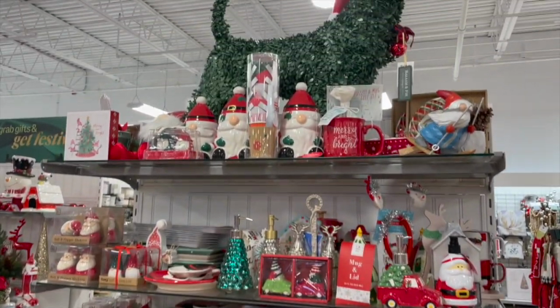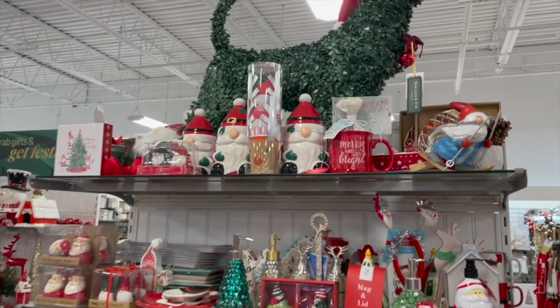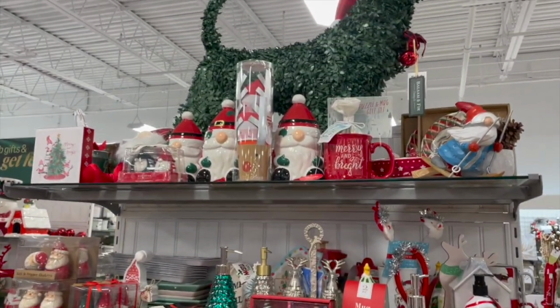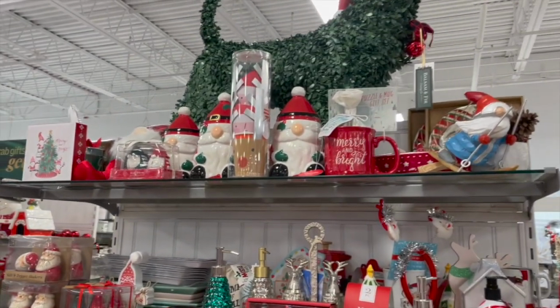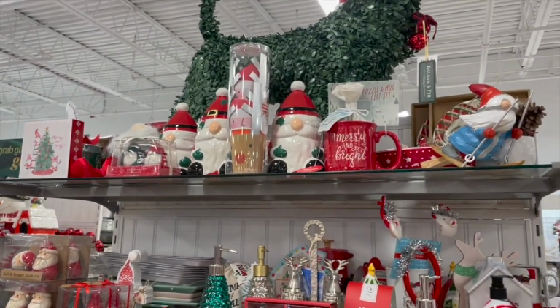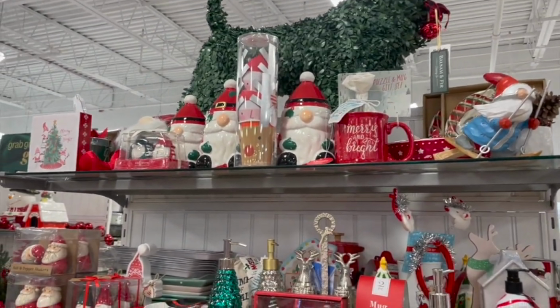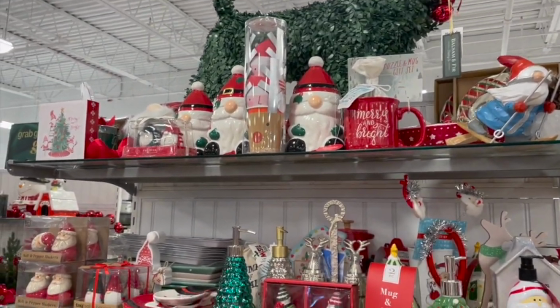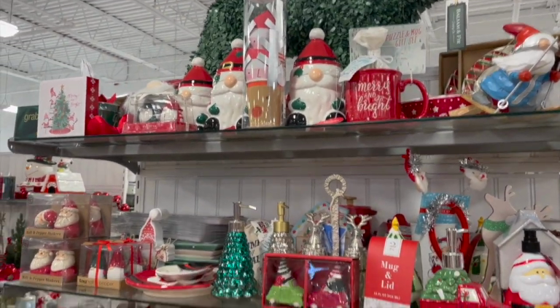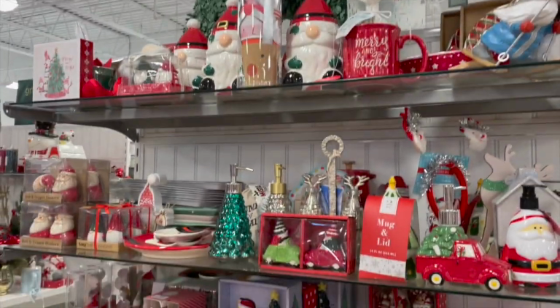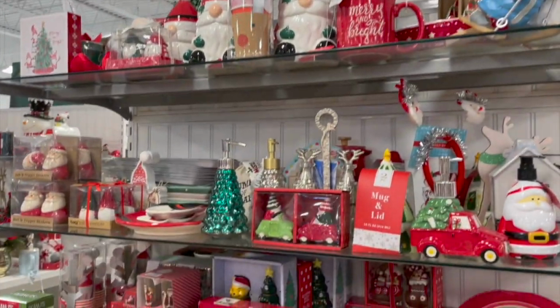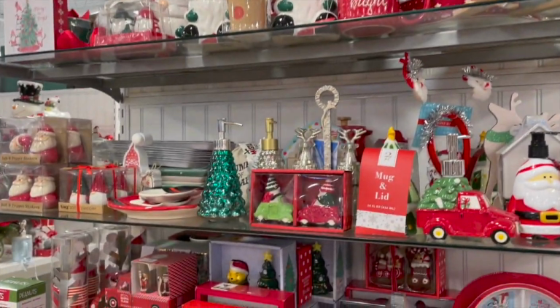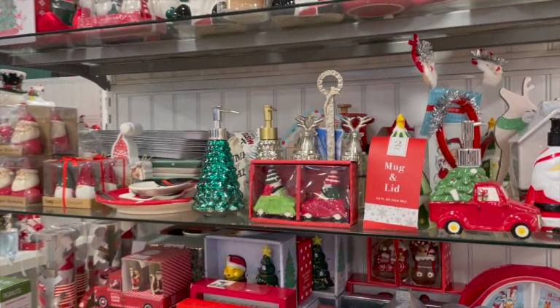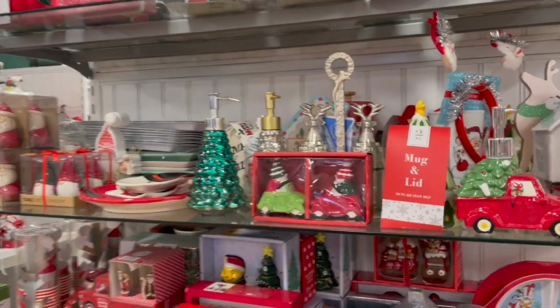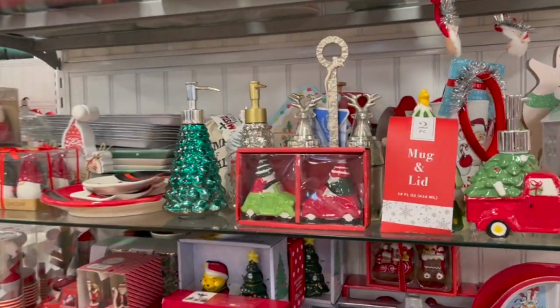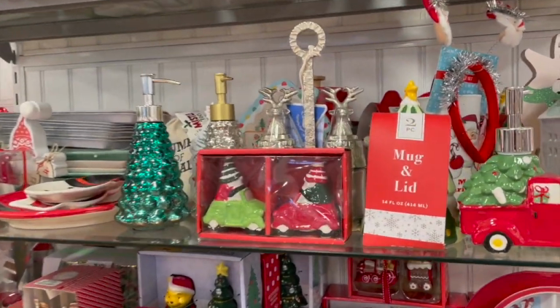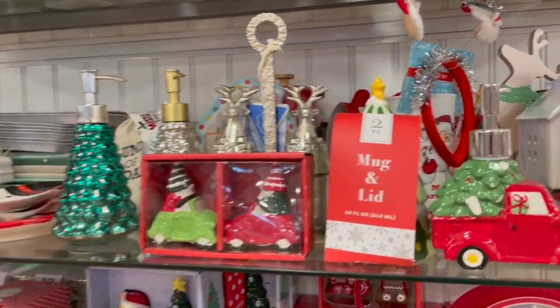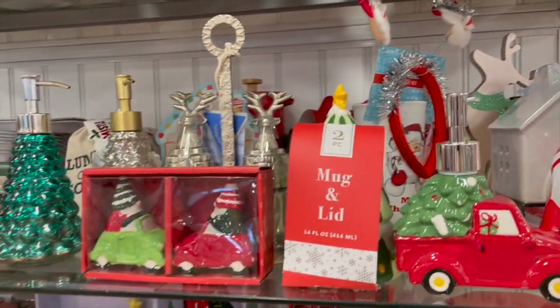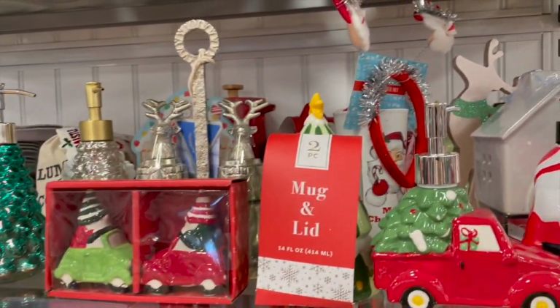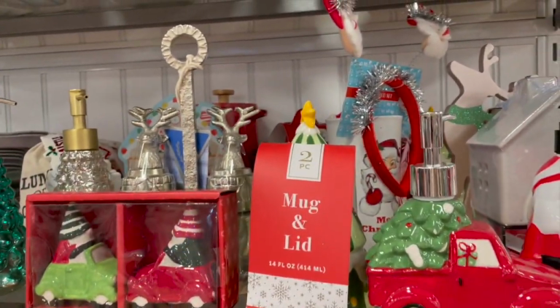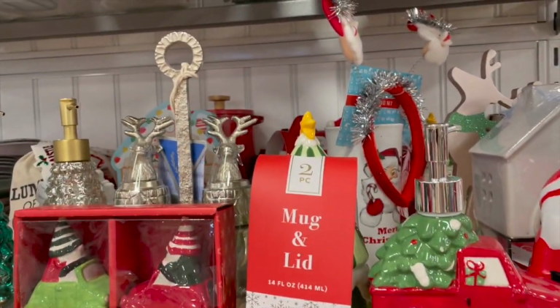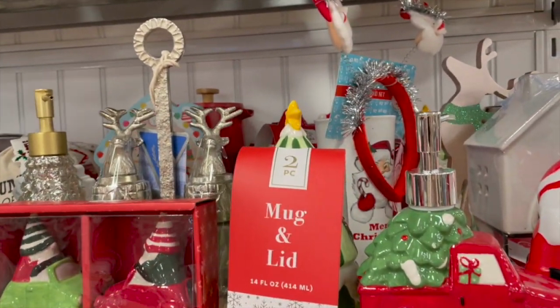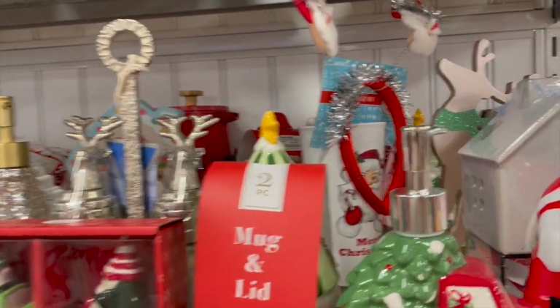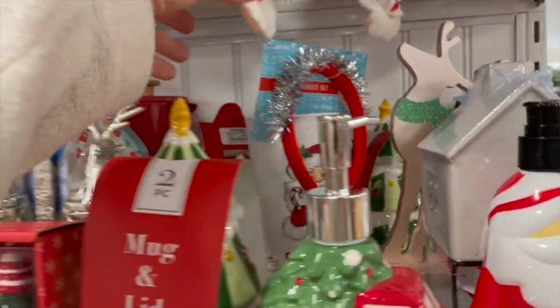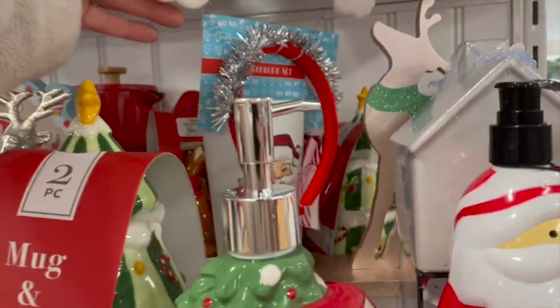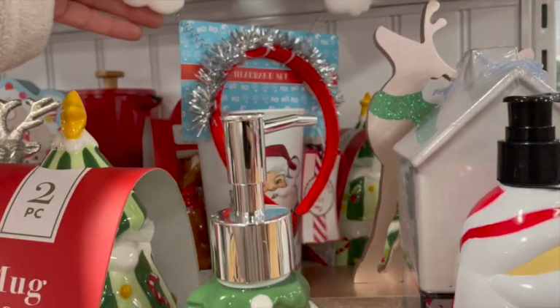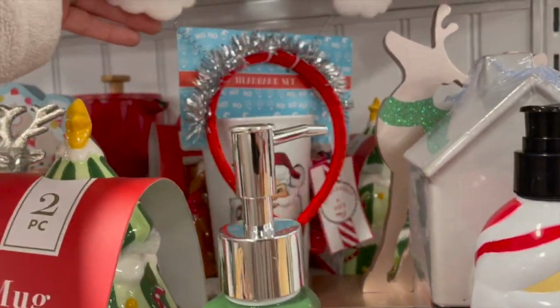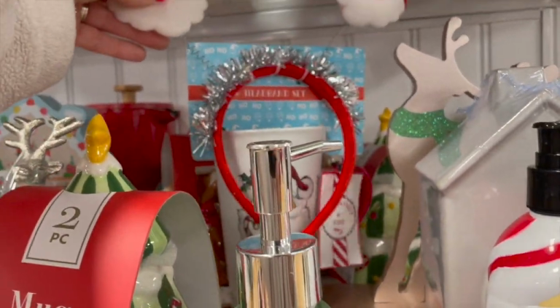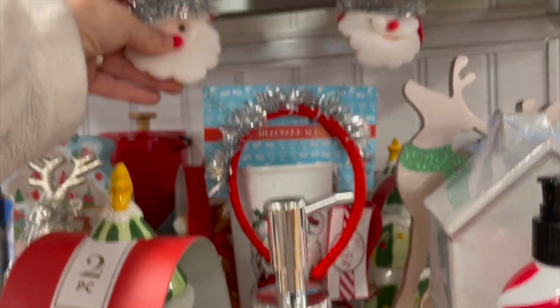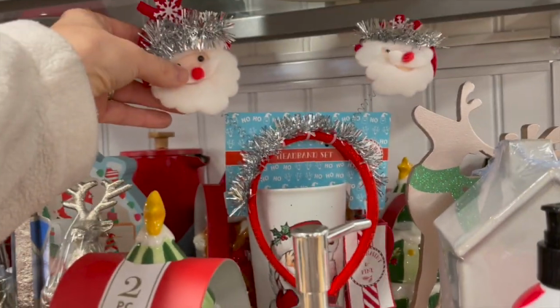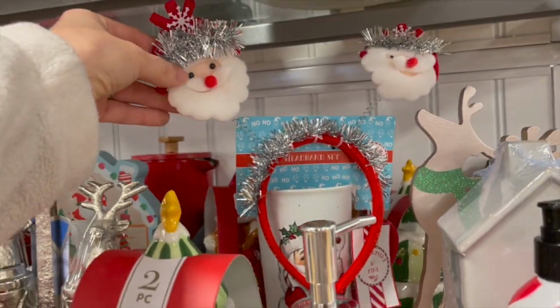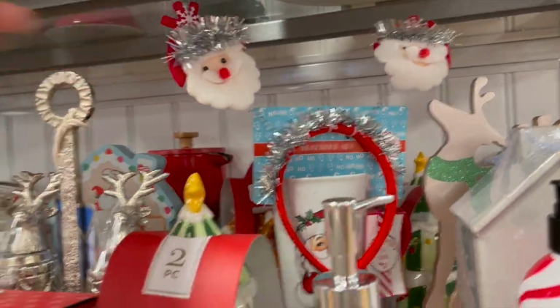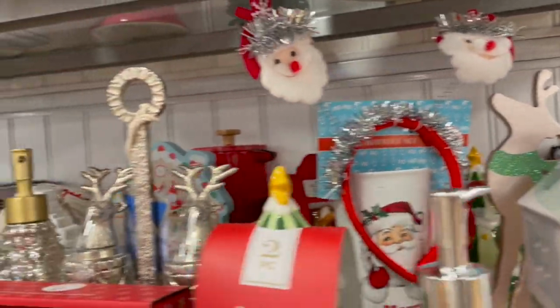Over on this end cap I kind of just scanned through. They had some really cute salt and pepper shaker sets and different soaps and canisters — all of that.